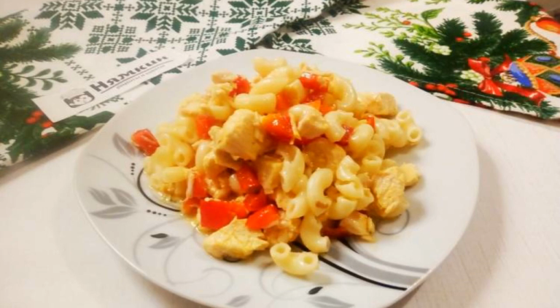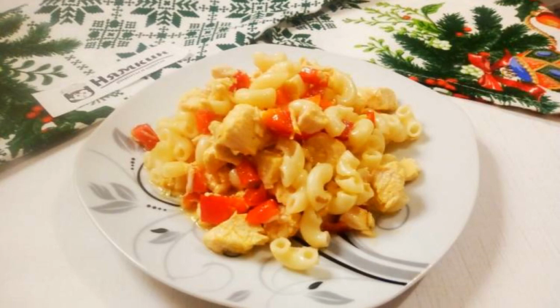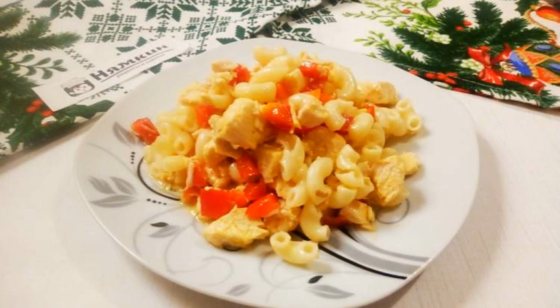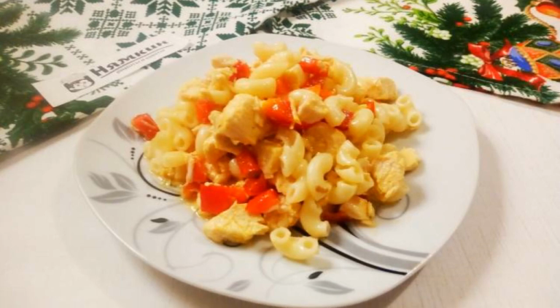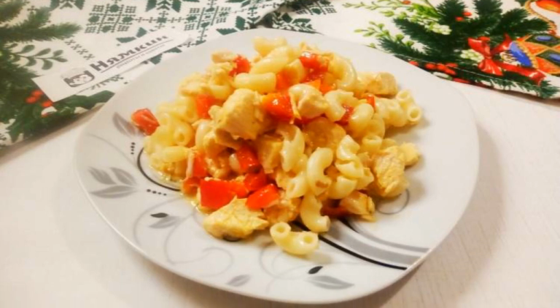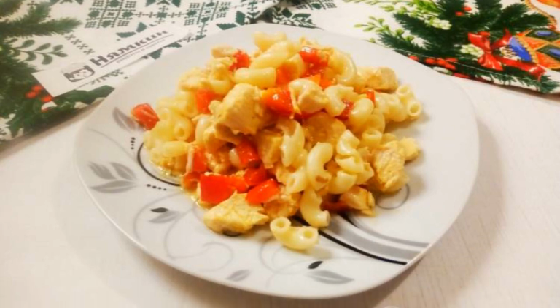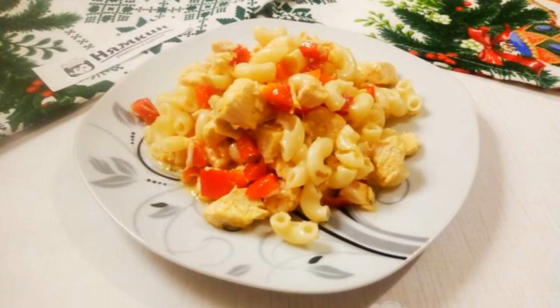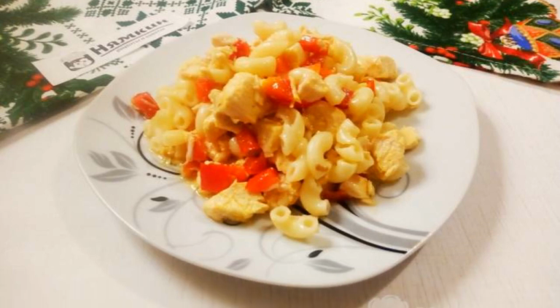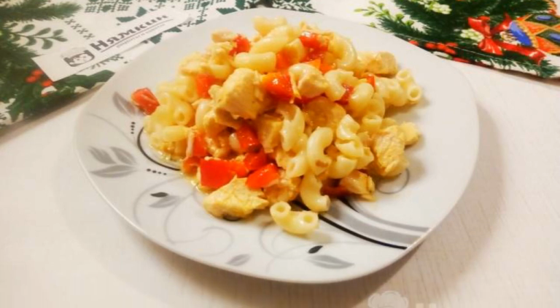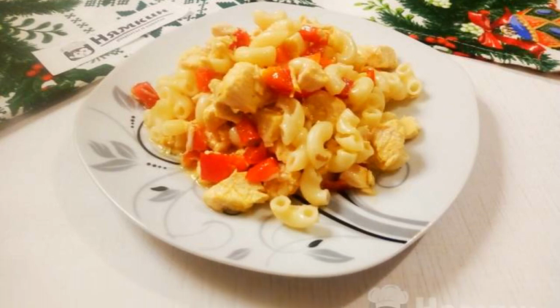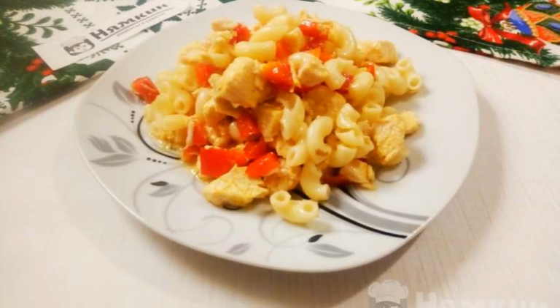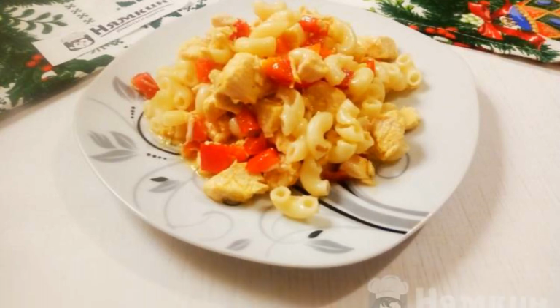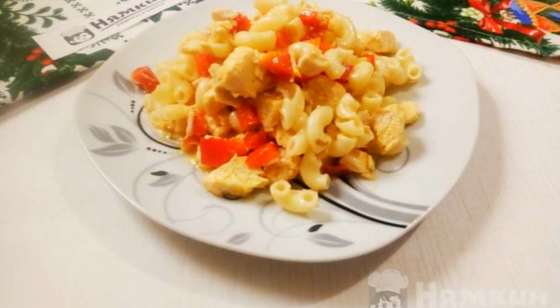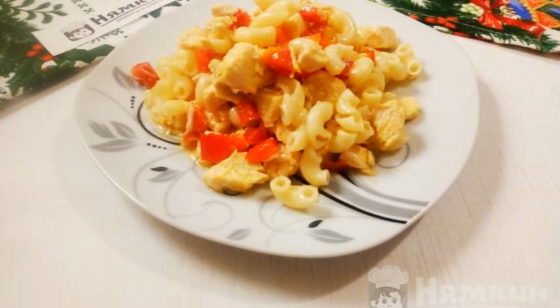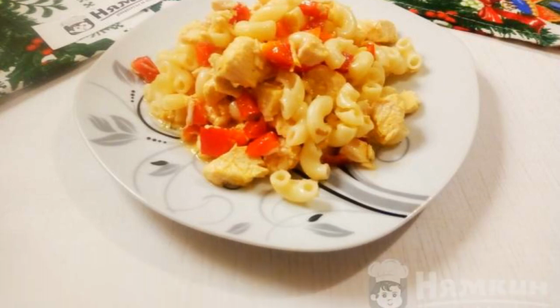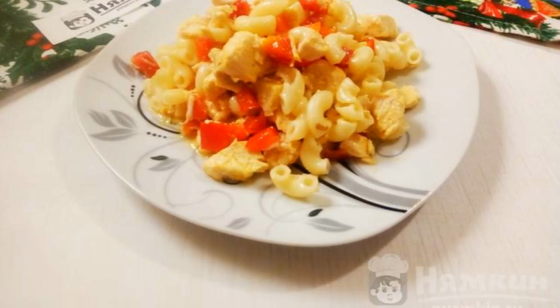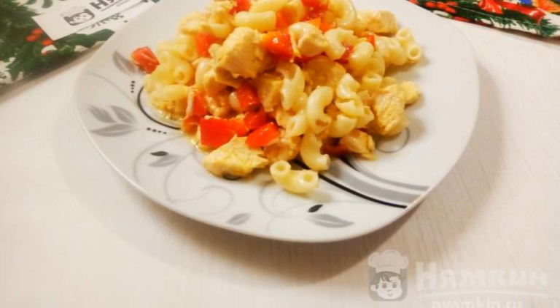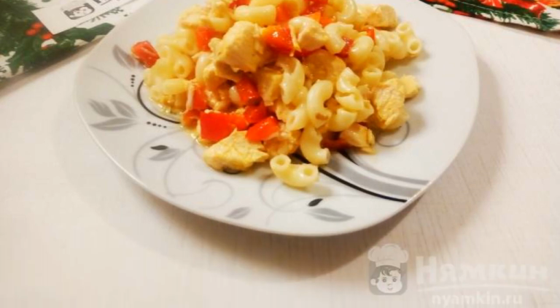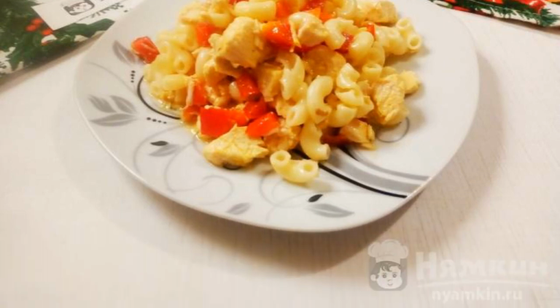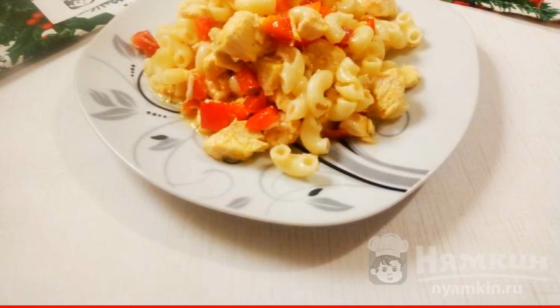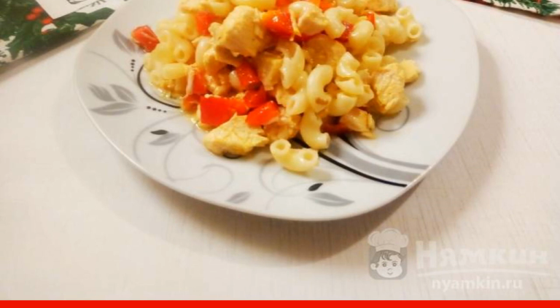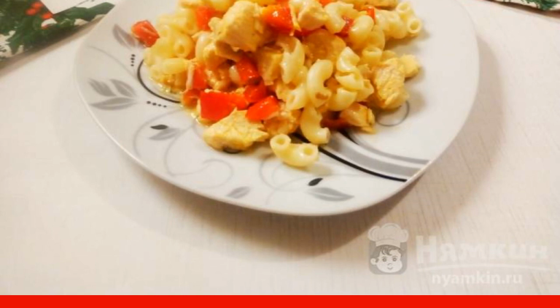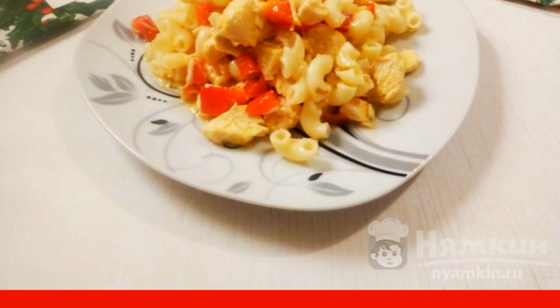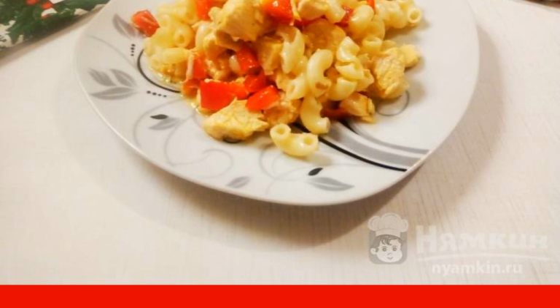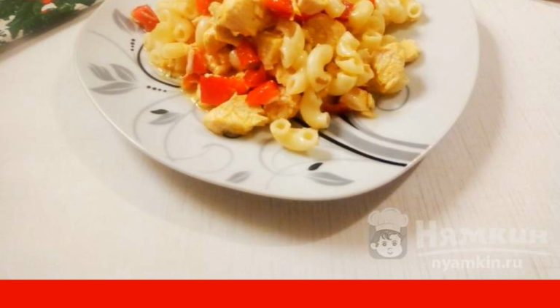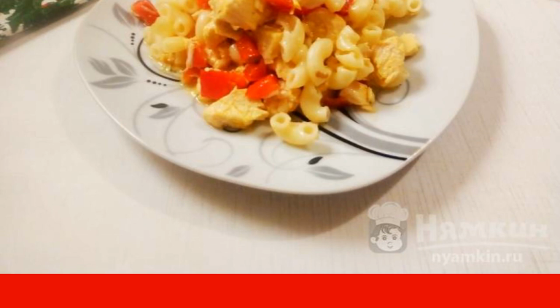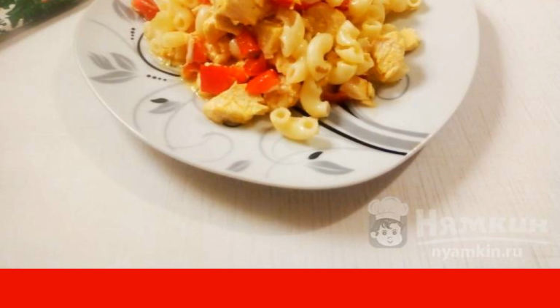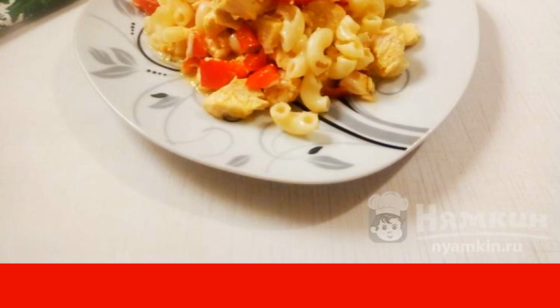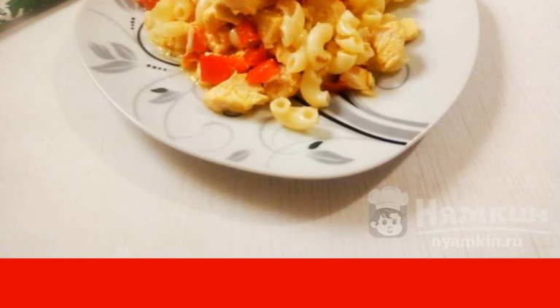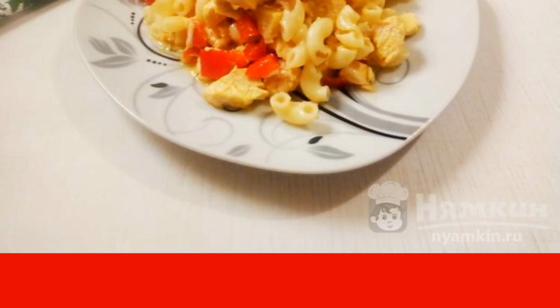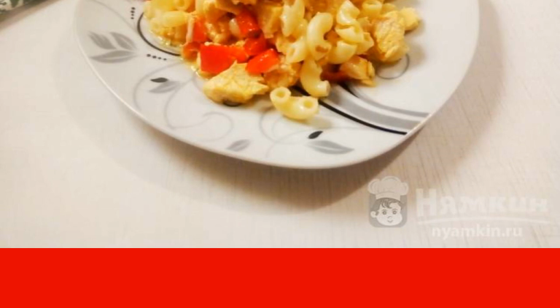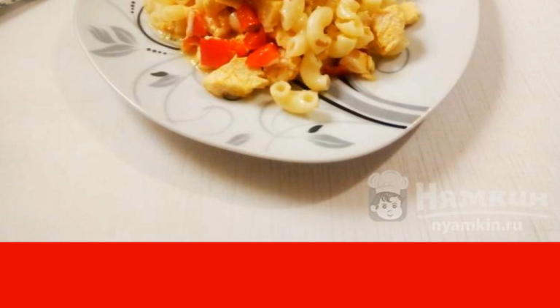Pasta with chicken fillet, bell peppers, and carrots for dinner is a great option for a delicious, hearty dinner for the whole family.